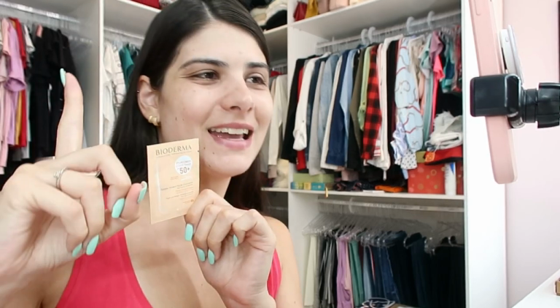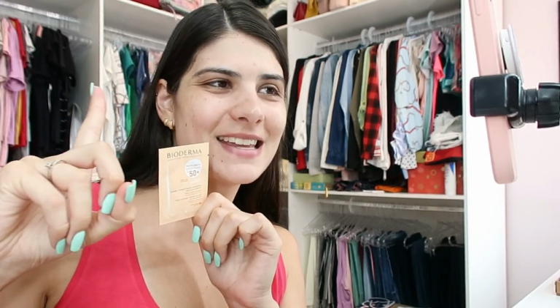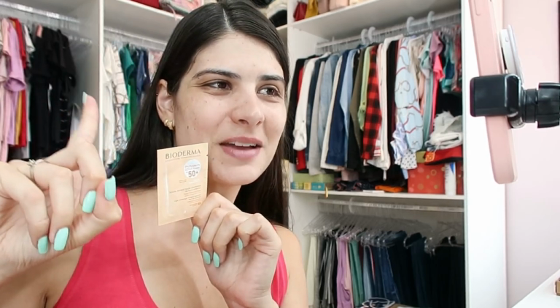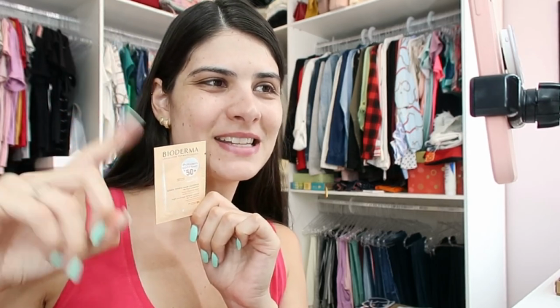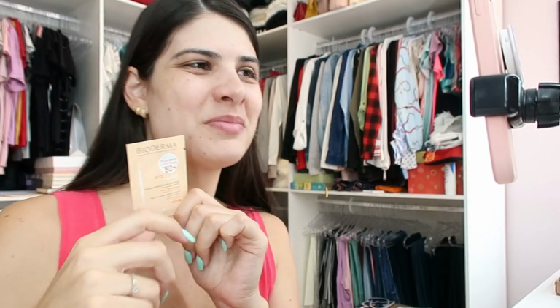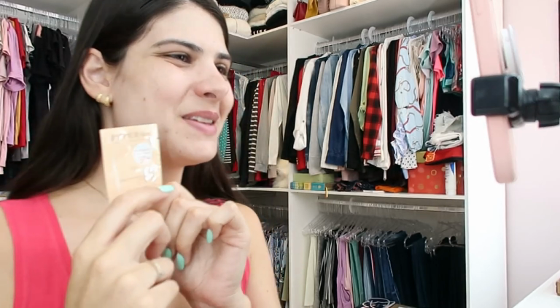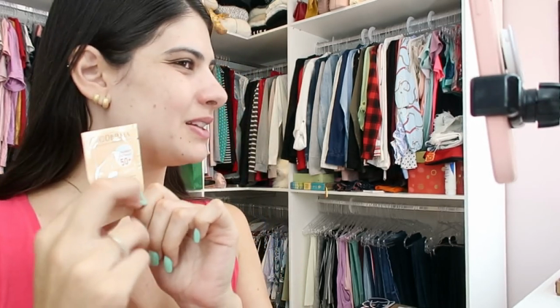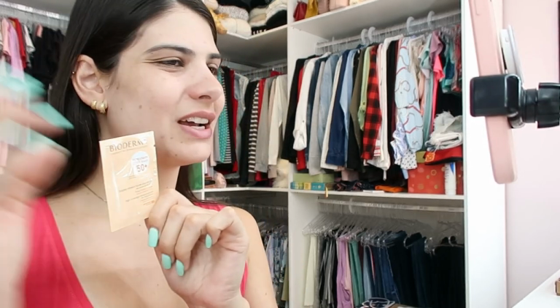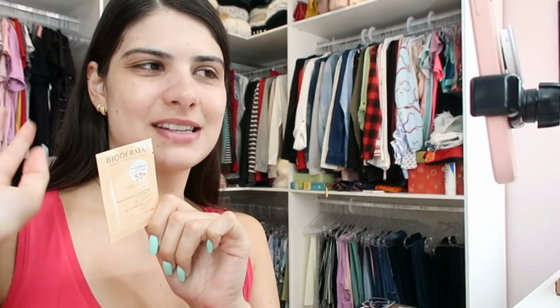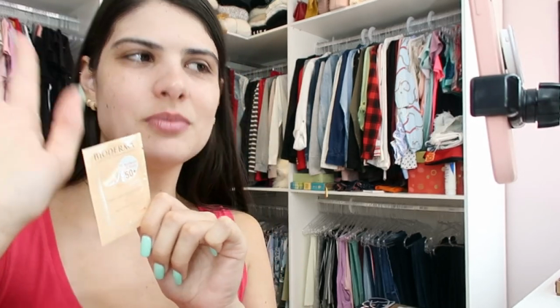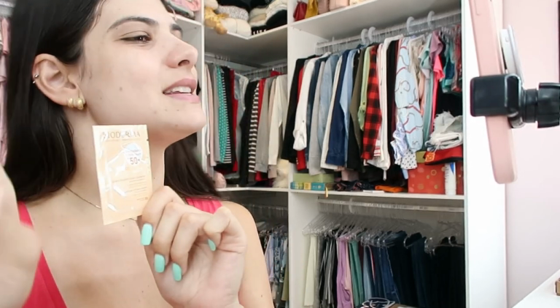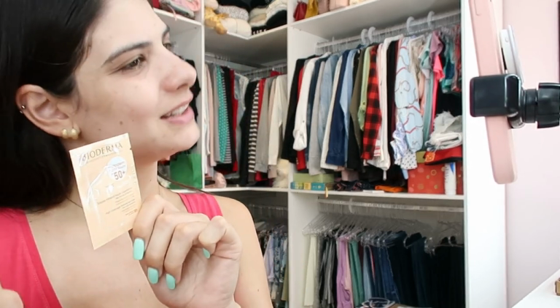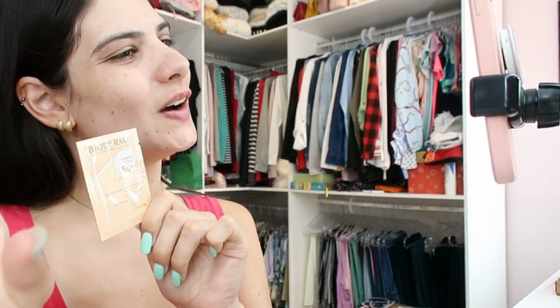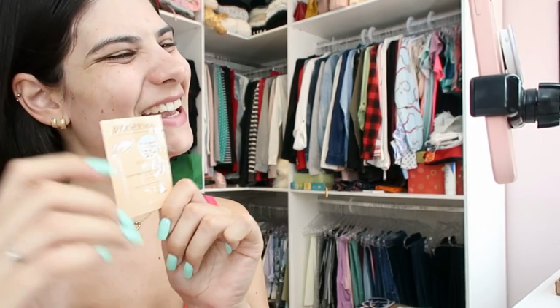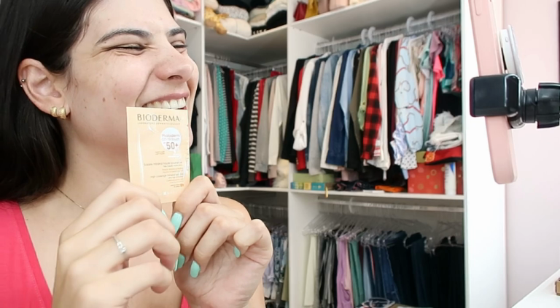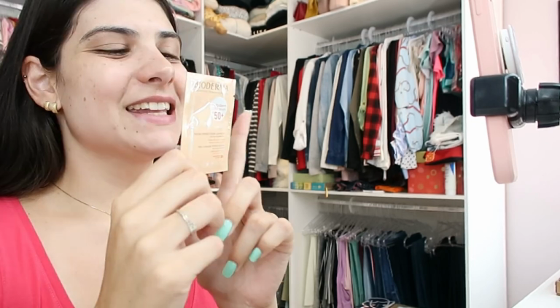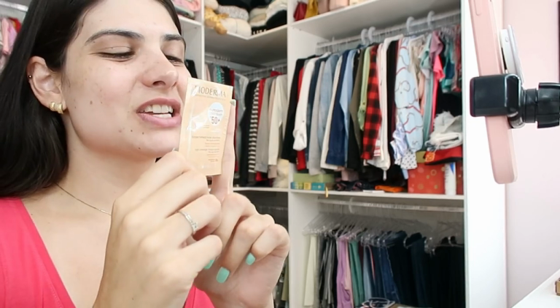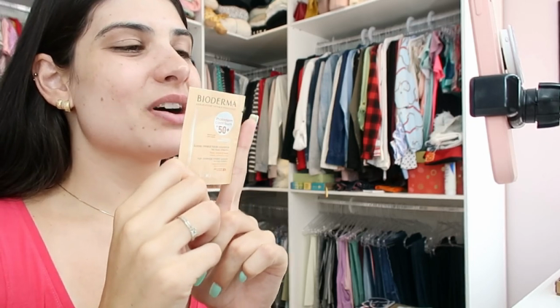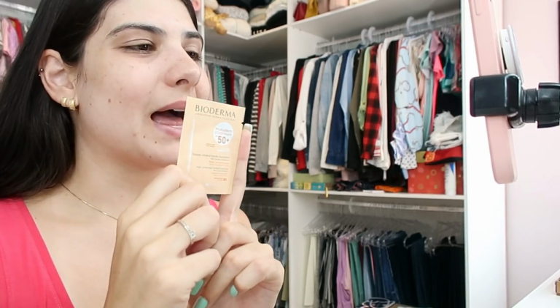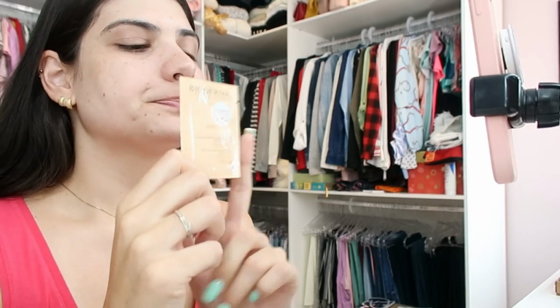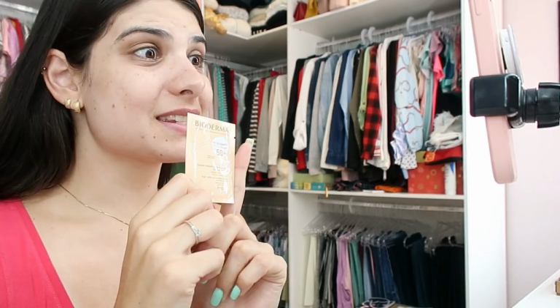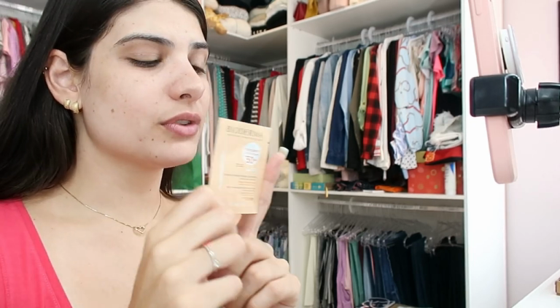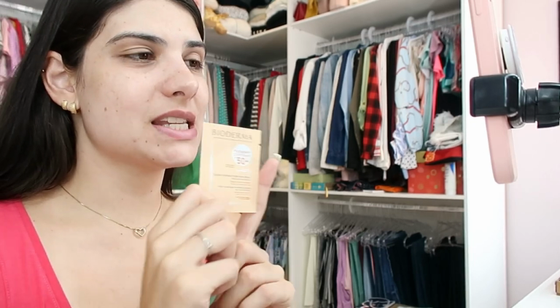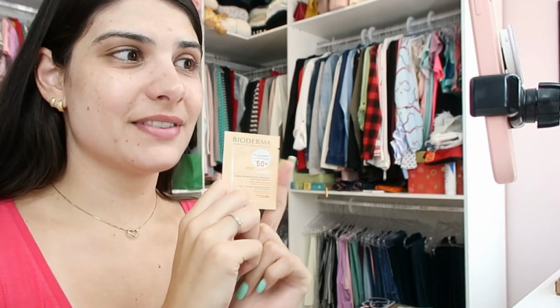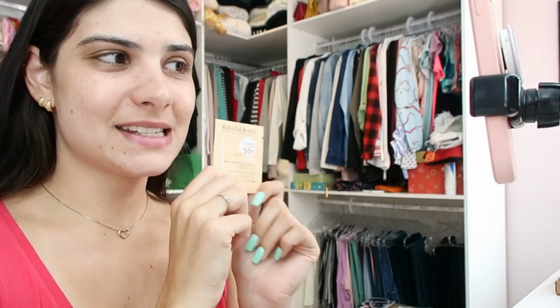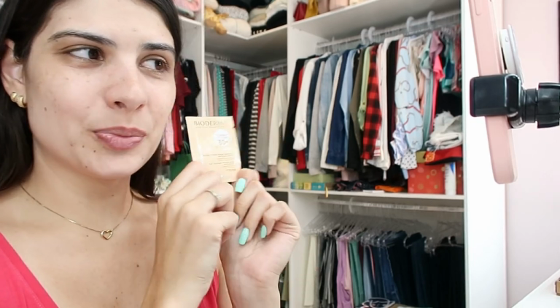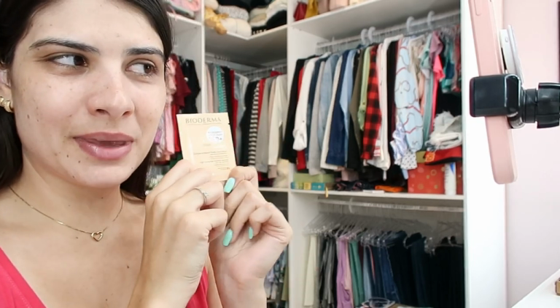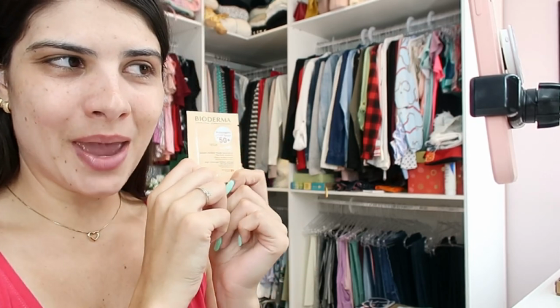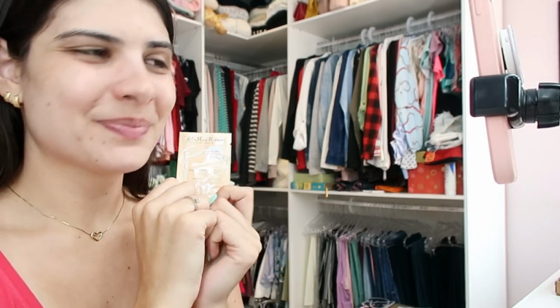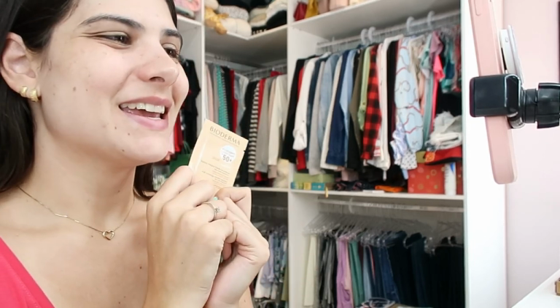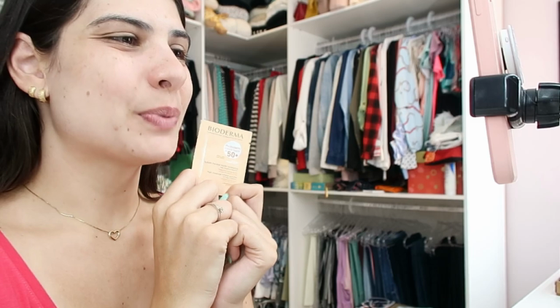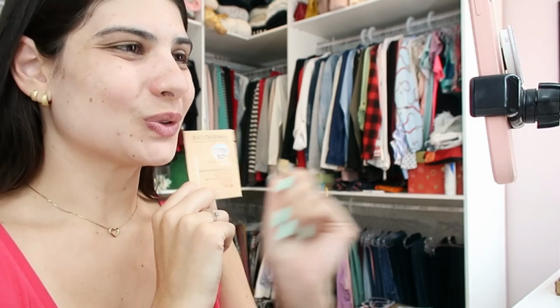Aqui atrás está aparecendo meus equipamentos de gravação, mas vocês ignorem. Então, gente, vamos lá. Vou testar com vocês, ver se vai dar certo pra minha pele esse produto.